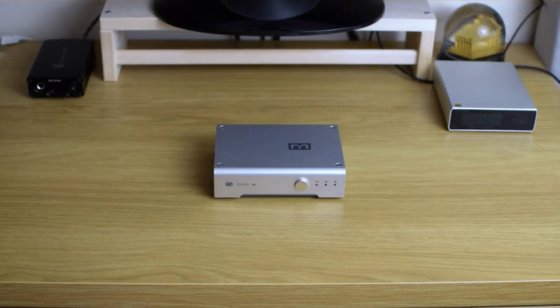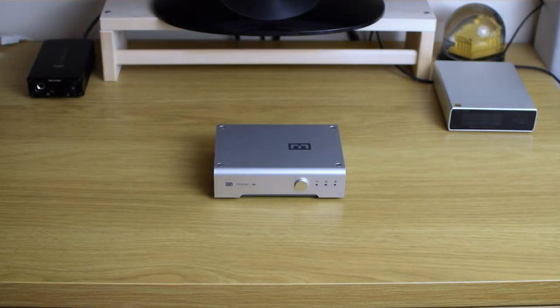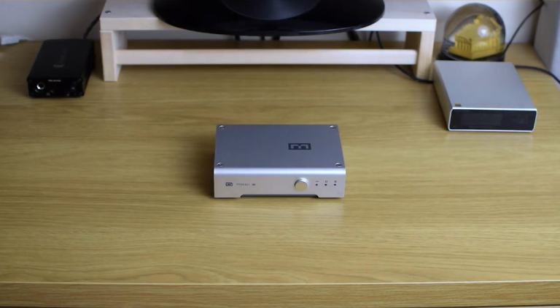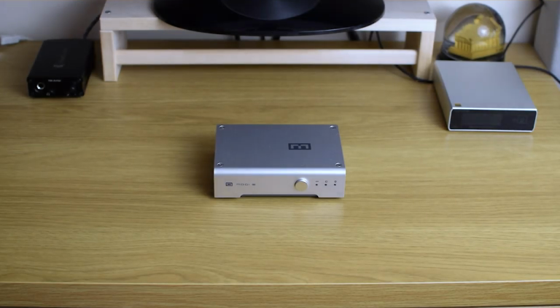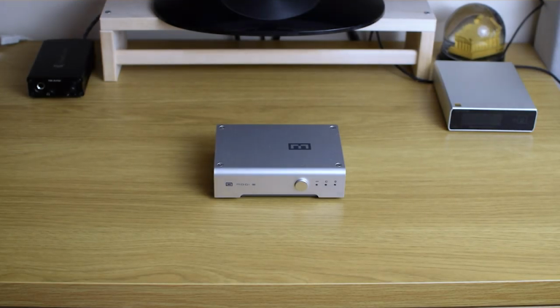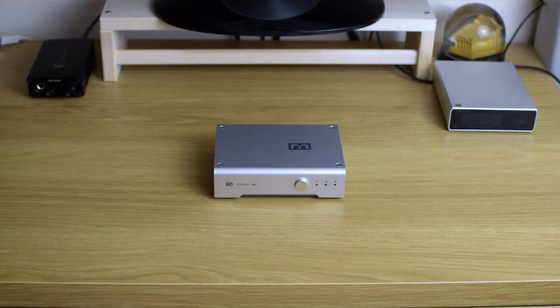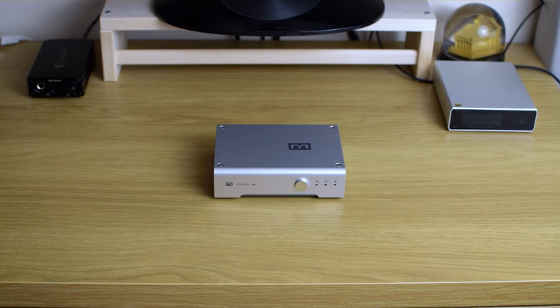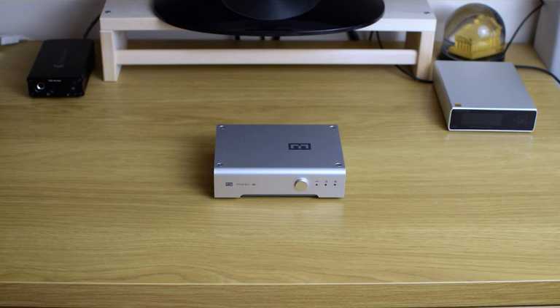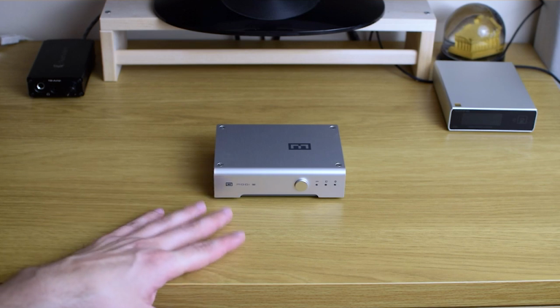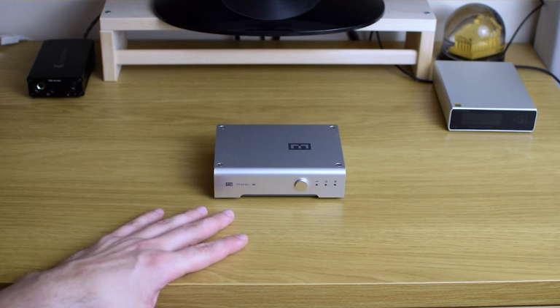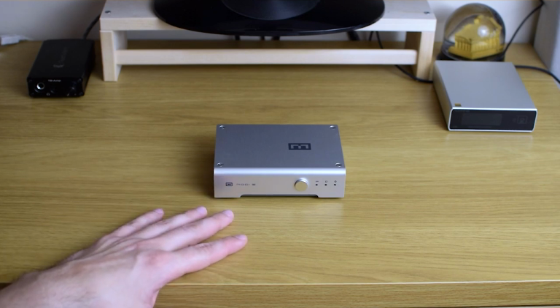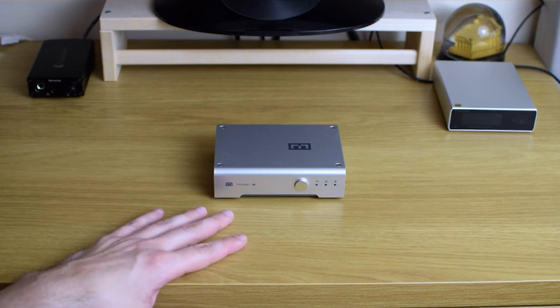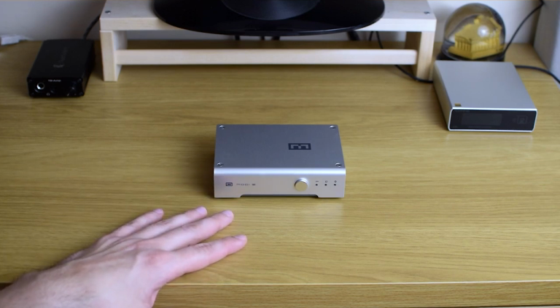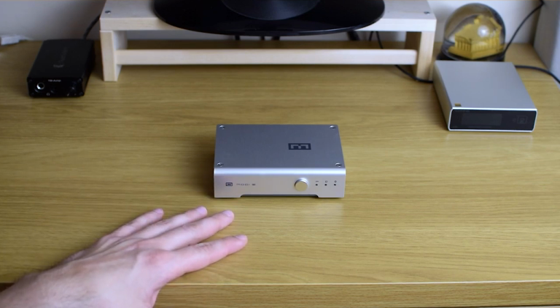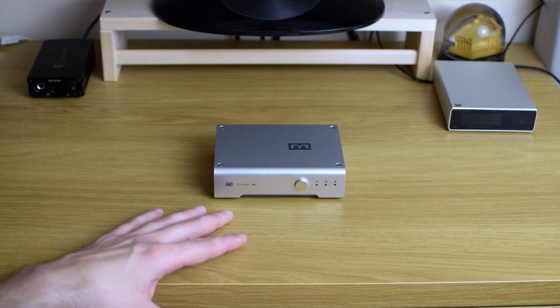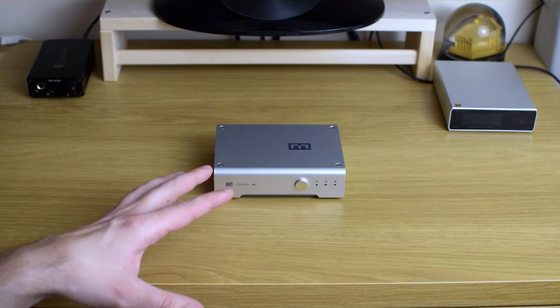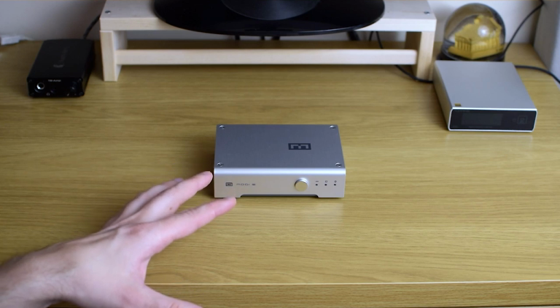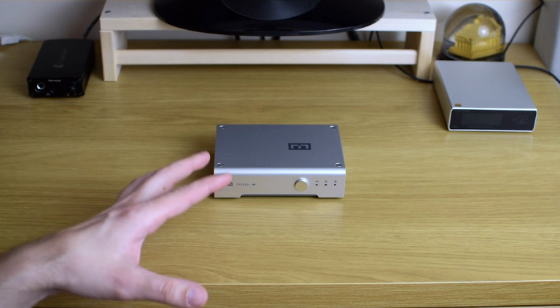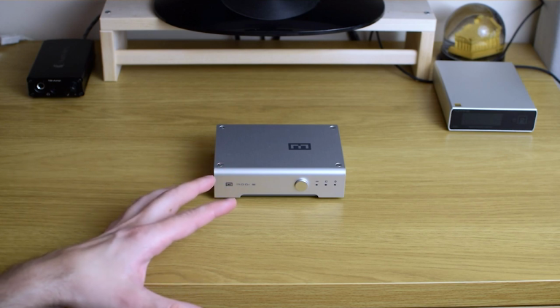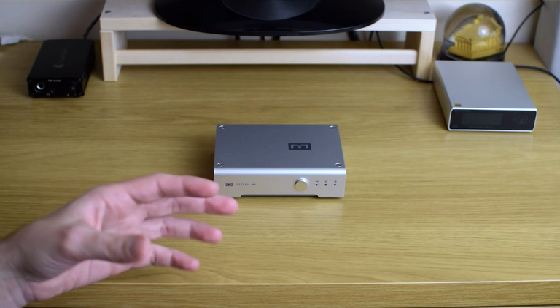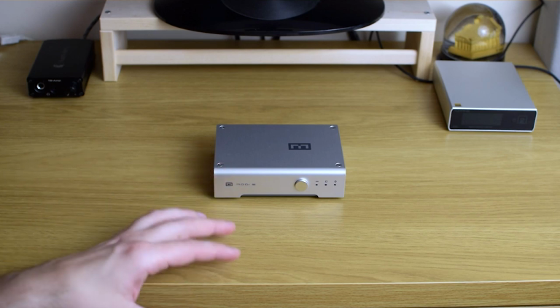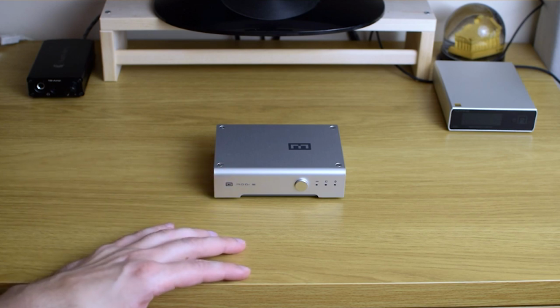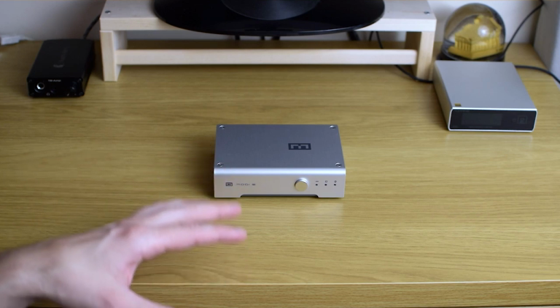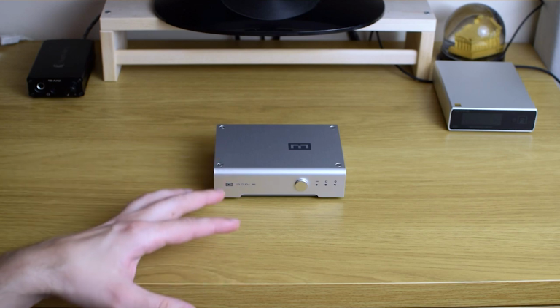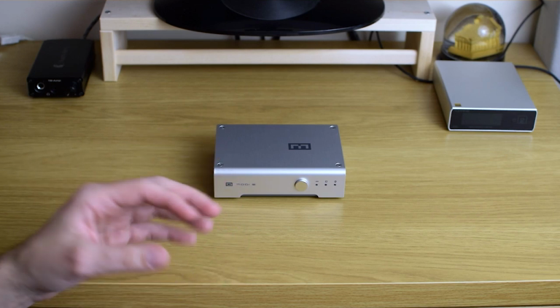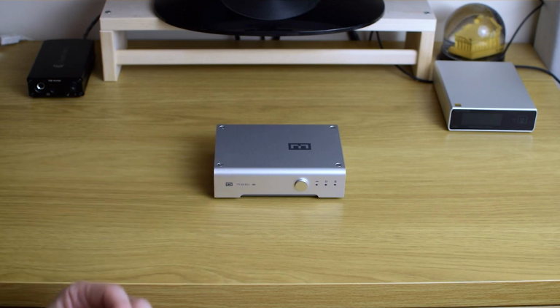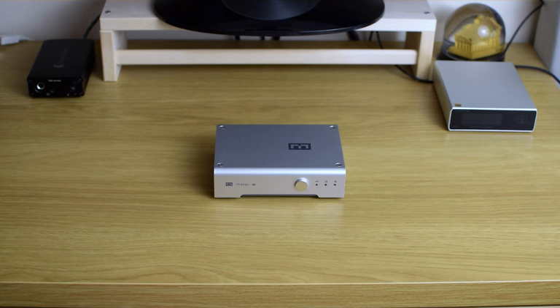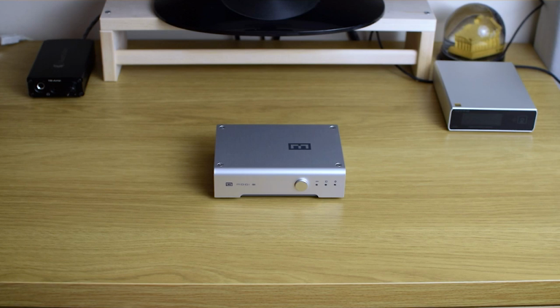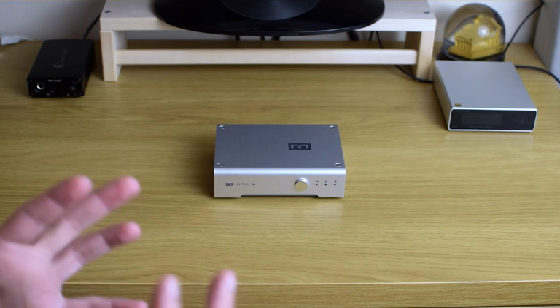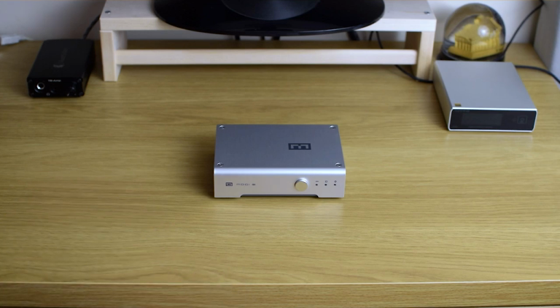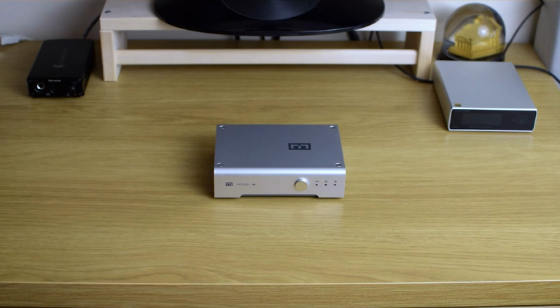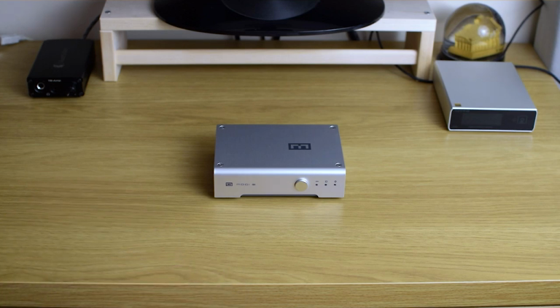Hi guys and welcome back to eBee Reviews. Now what I have here today is something quite interesting — it's Schiit Multibit, and some of you have been asking for its review for quite some time now, so finally here it is.